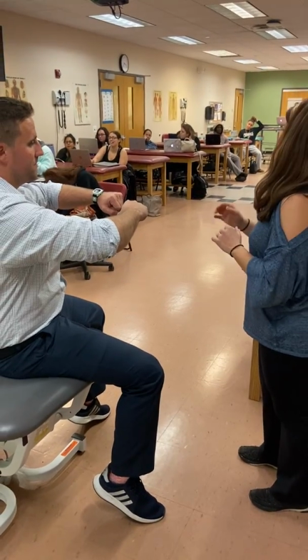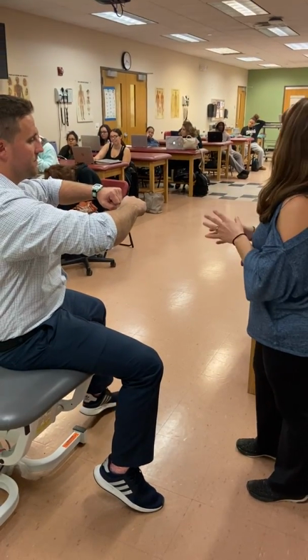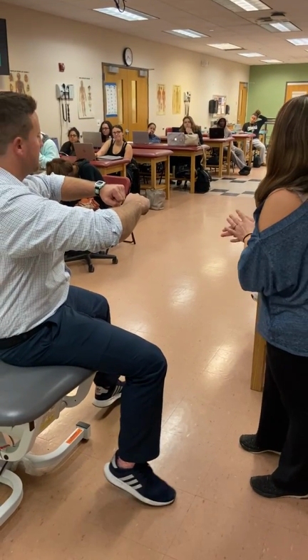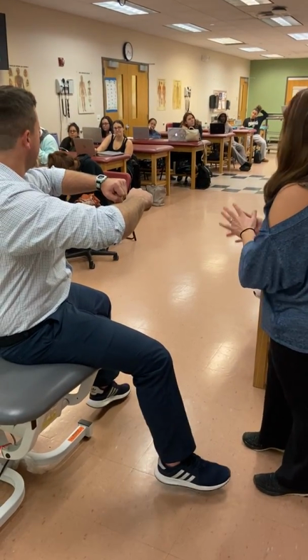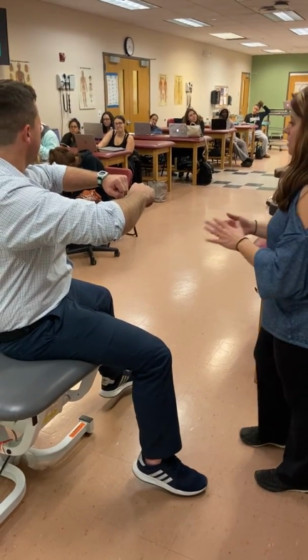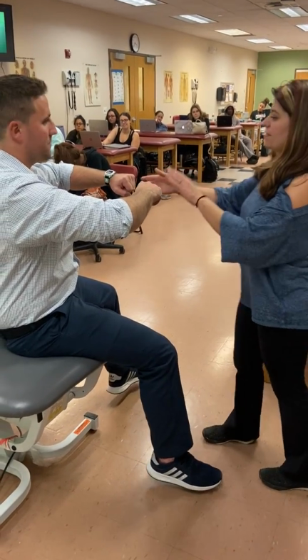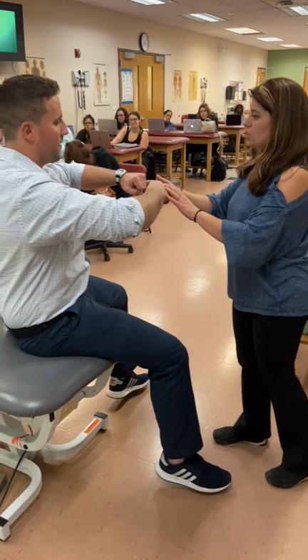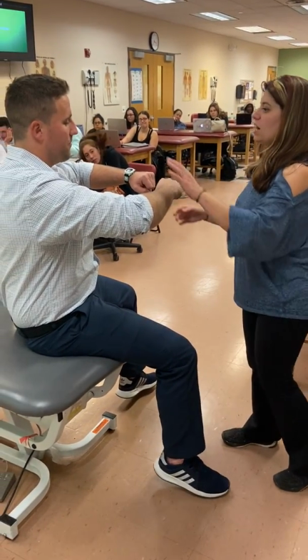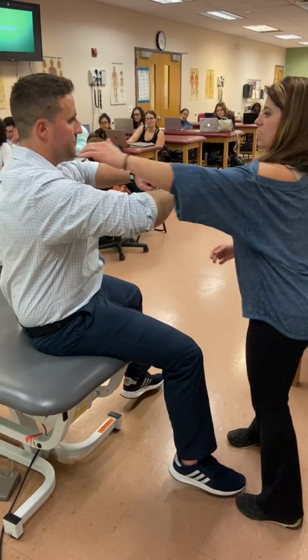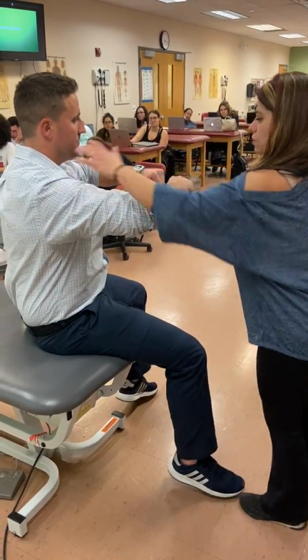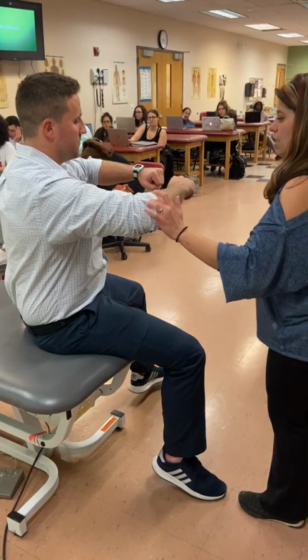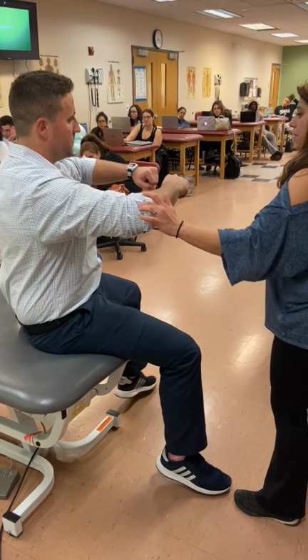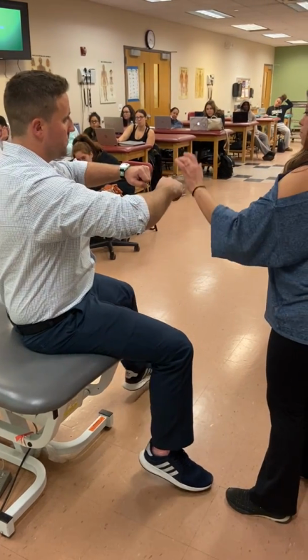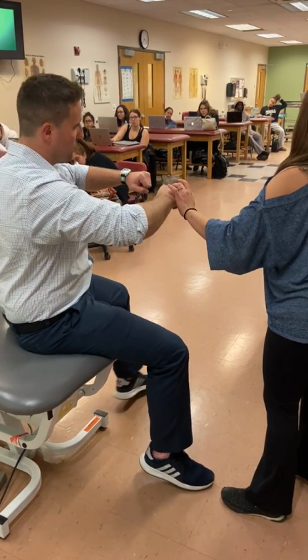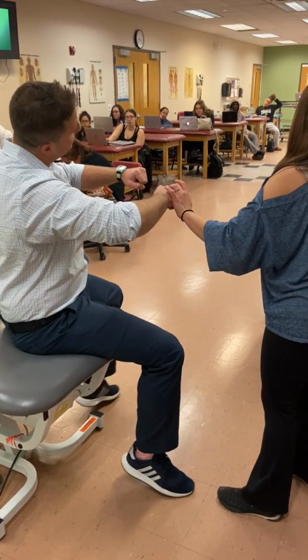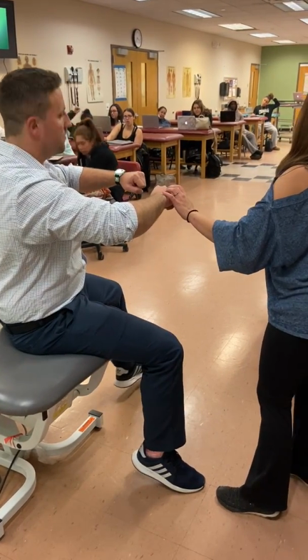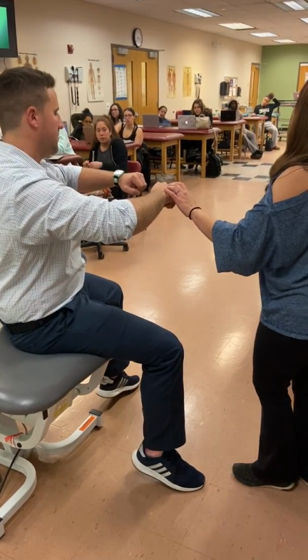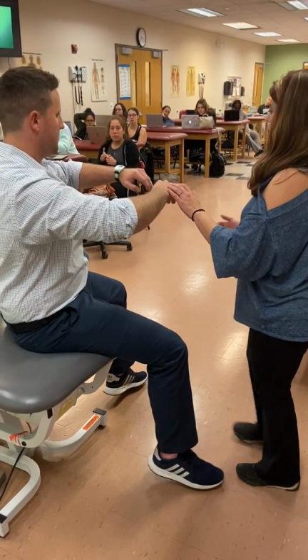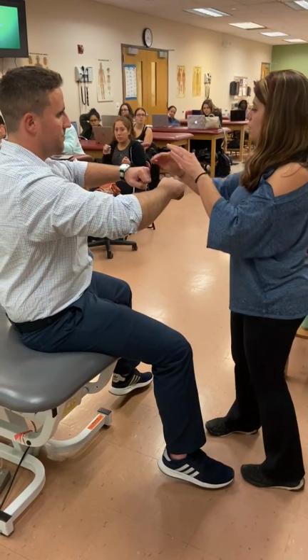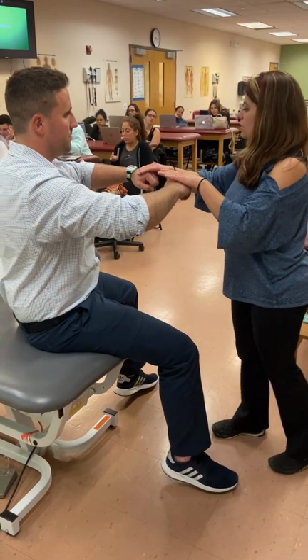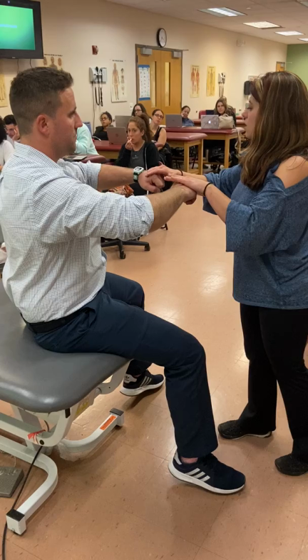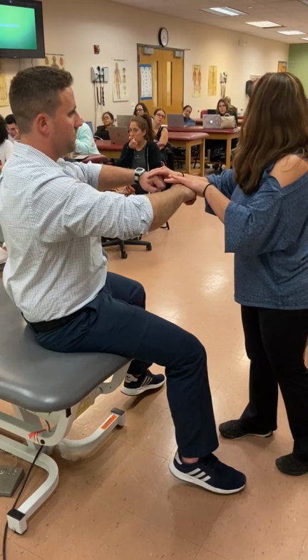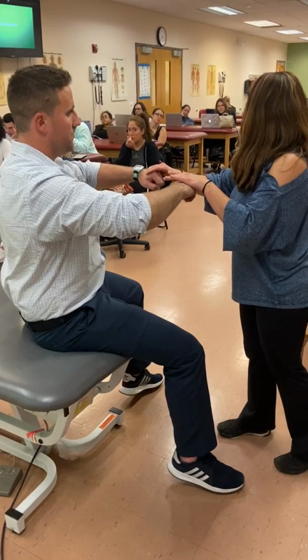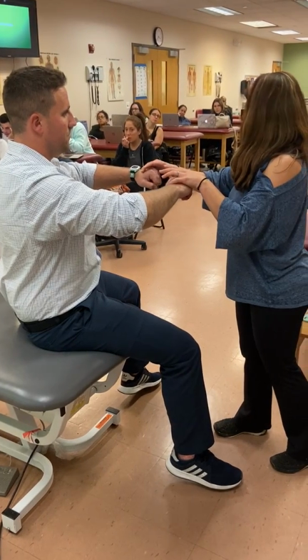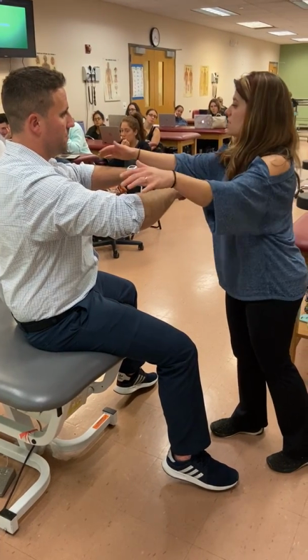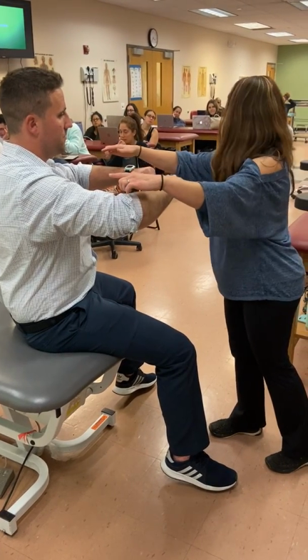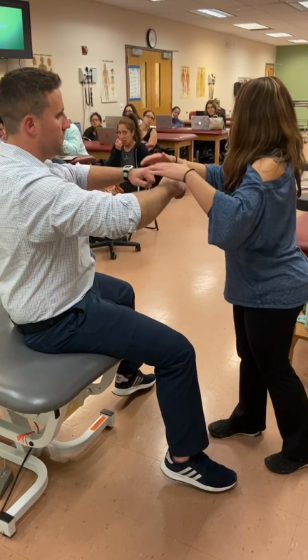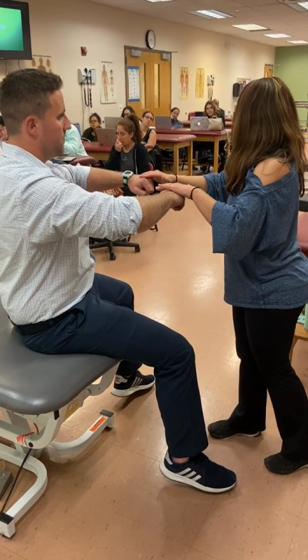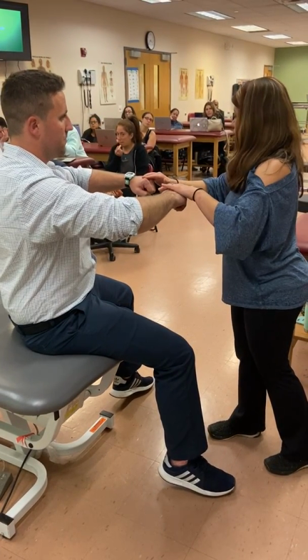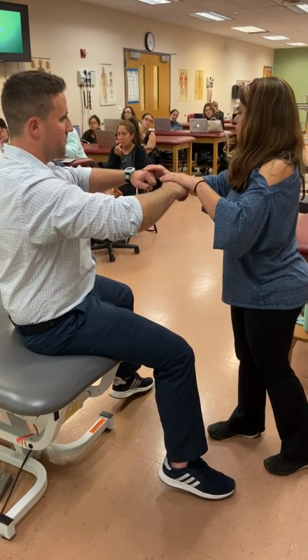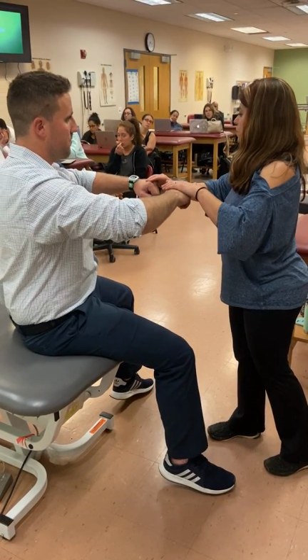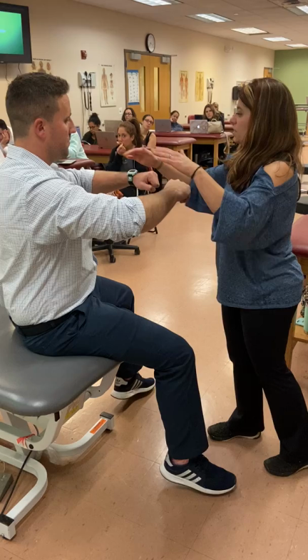For gross strength assessment, if he's in this position, I can test shoulder, elbow, and wrist very systematically. If I push here, I'm really looking at his wrists. I'm also testing his shoulder because his shoulder may drop, but I'm really focusing on the wrist.